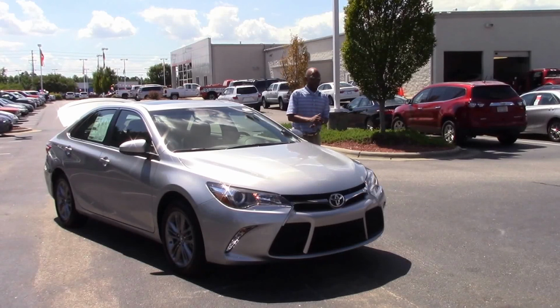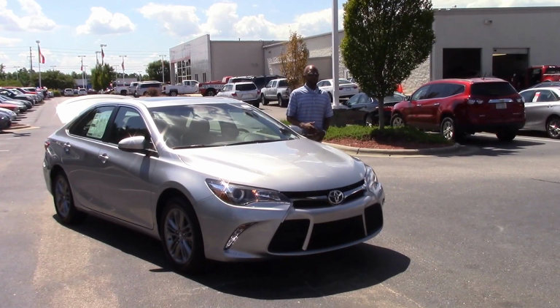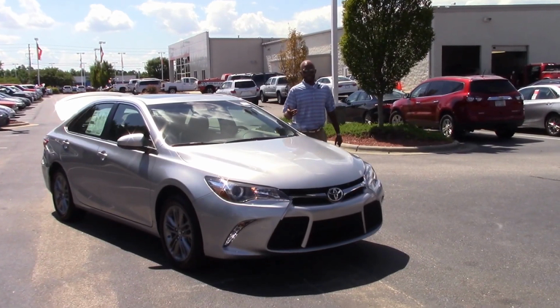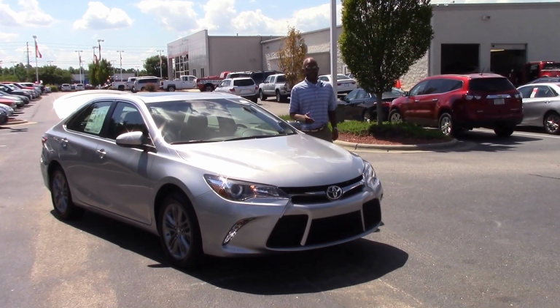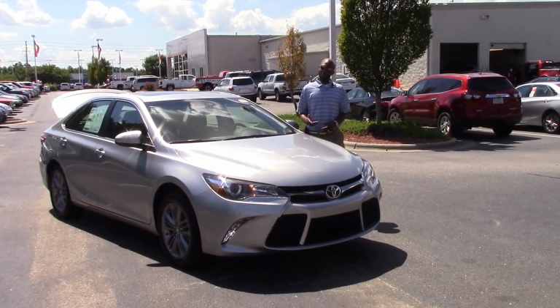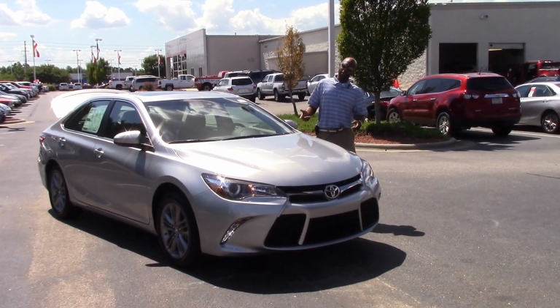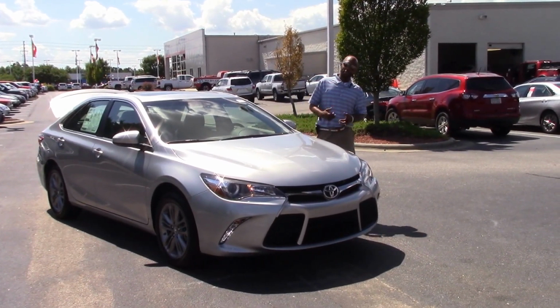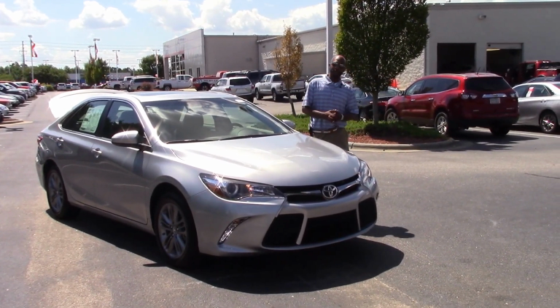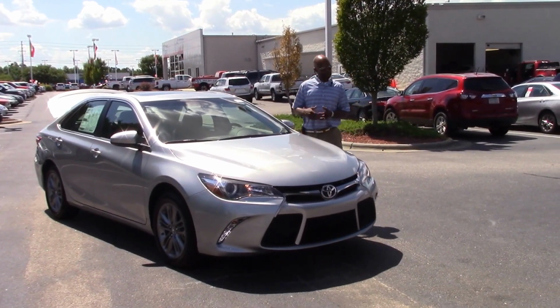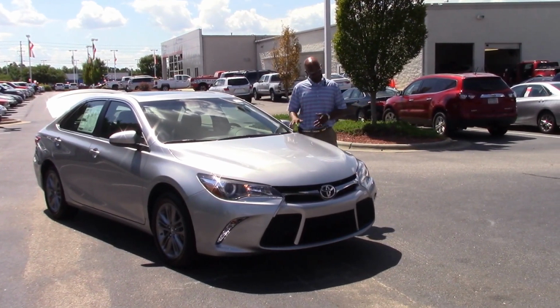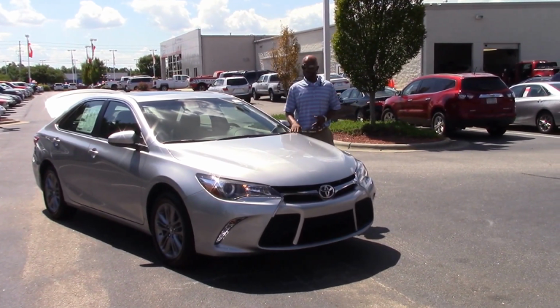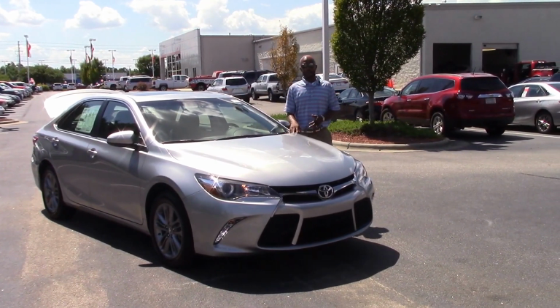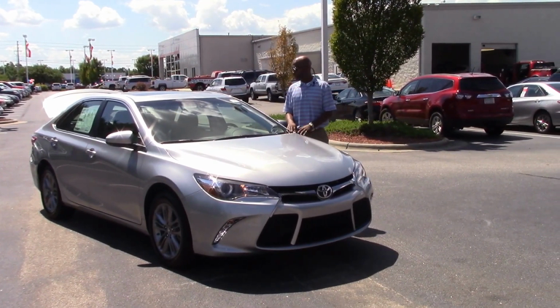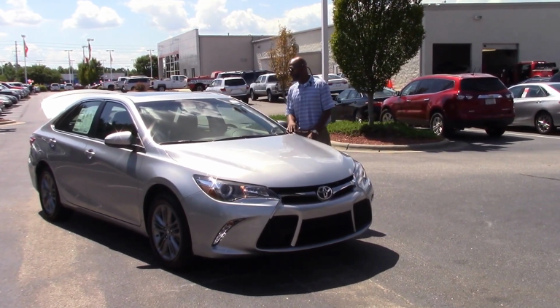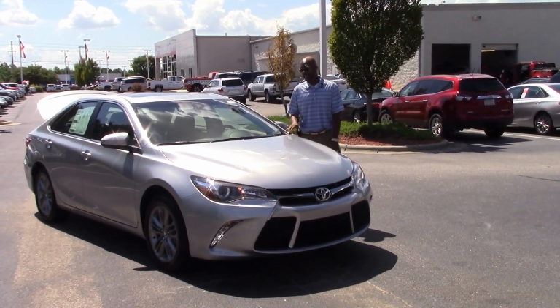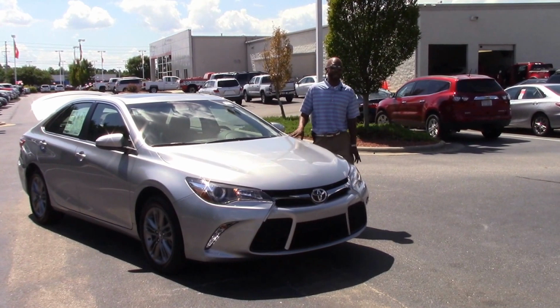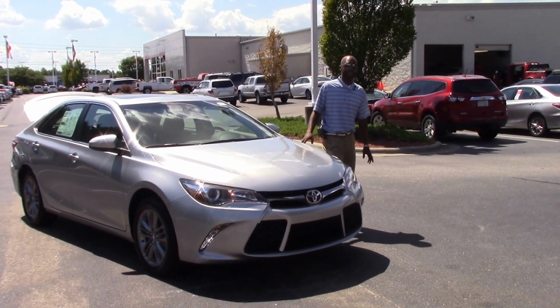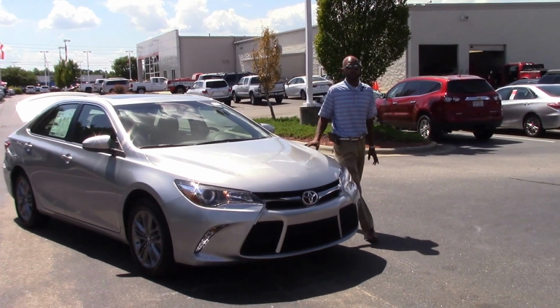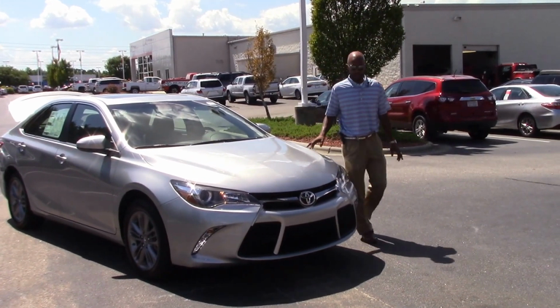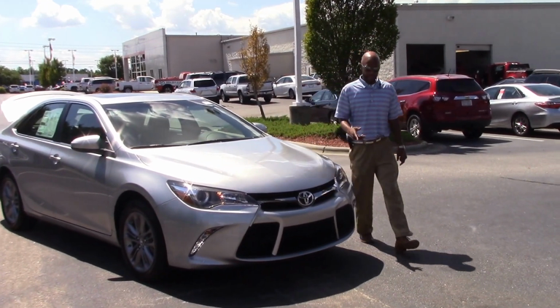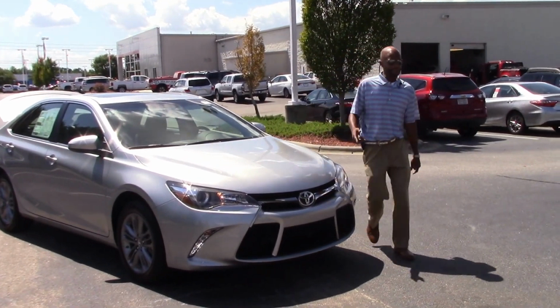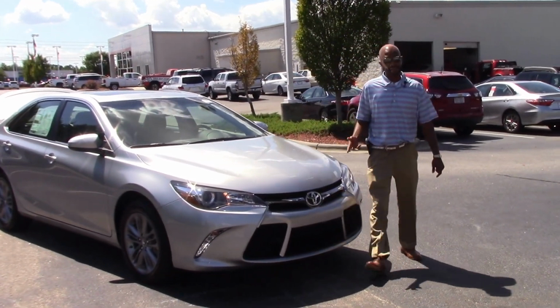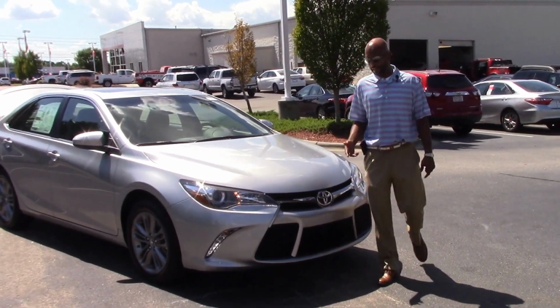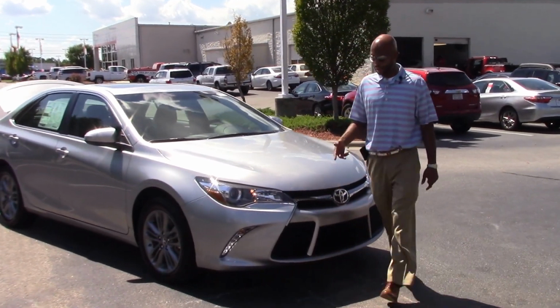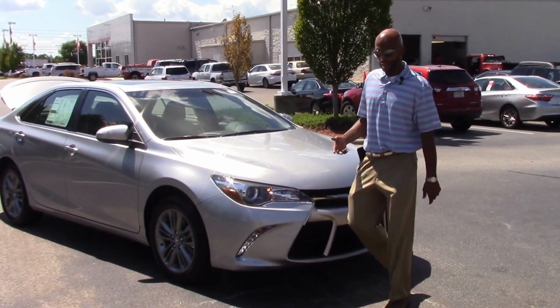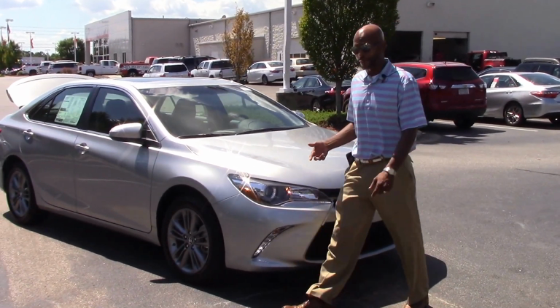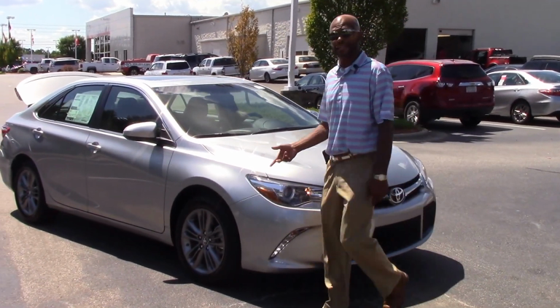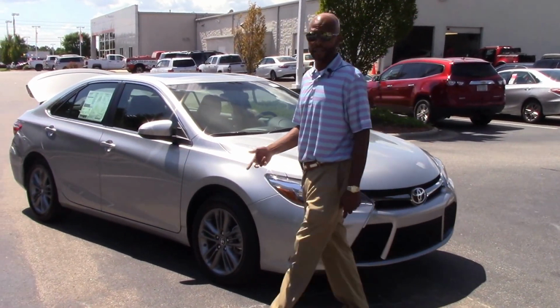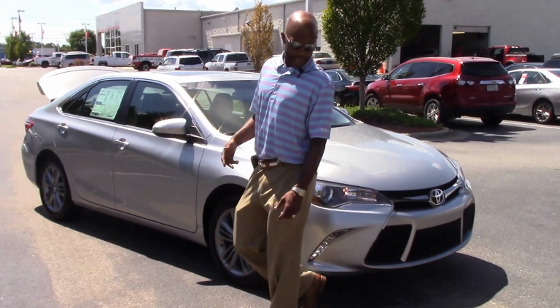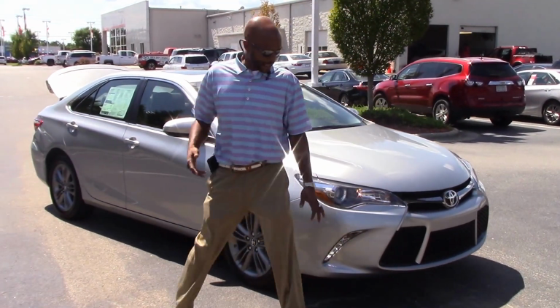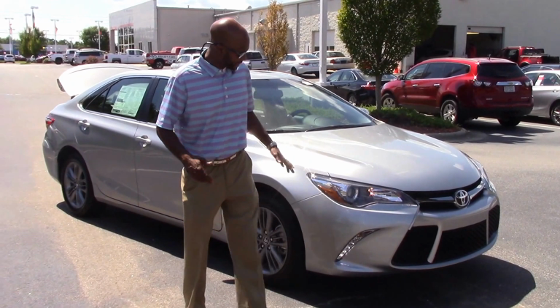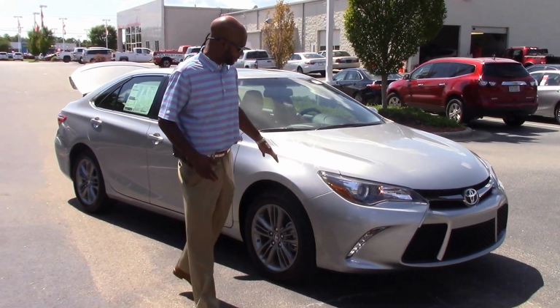Hello everyone, this is Darius Williams from Toyota in Wilson. I got a baby dog for you right here, TN9601. It's a 2017 Toyota Camry SE in the classic silver.